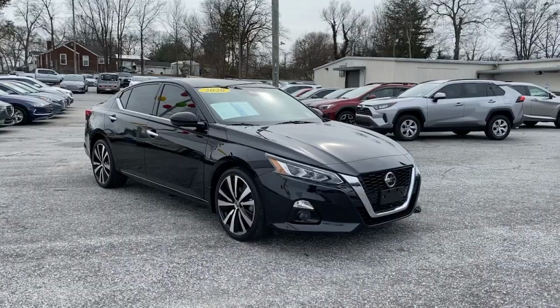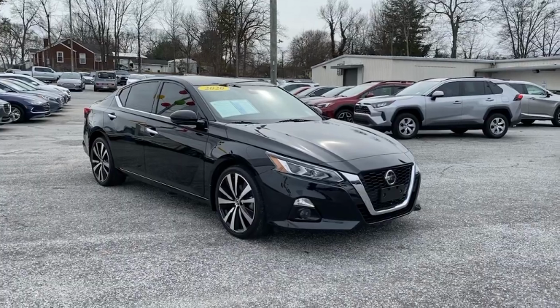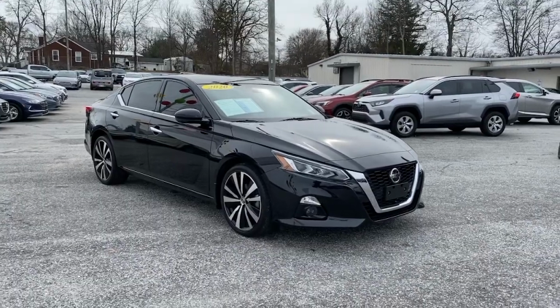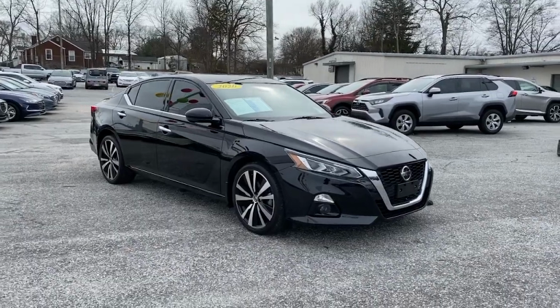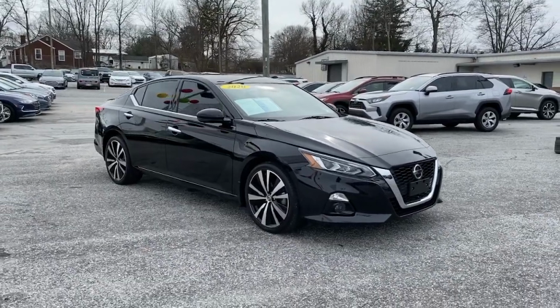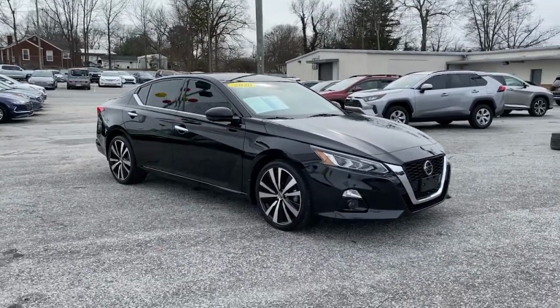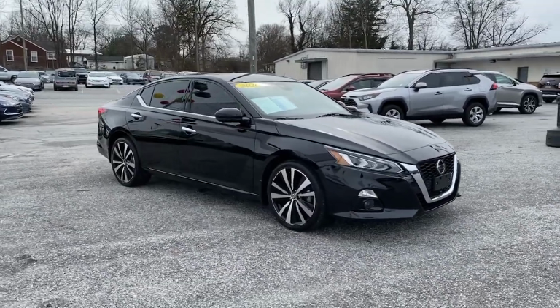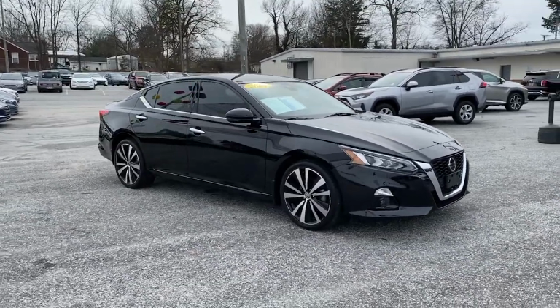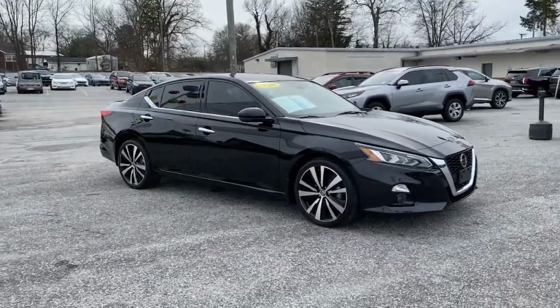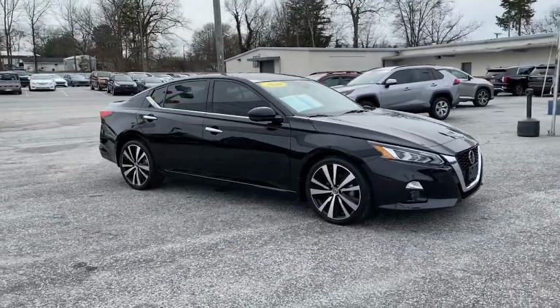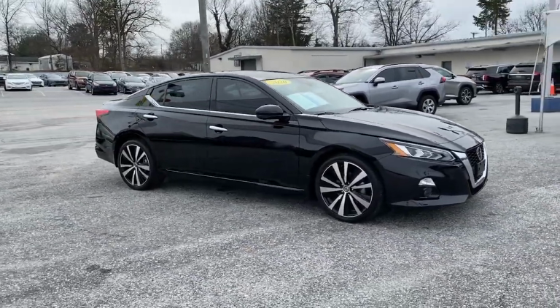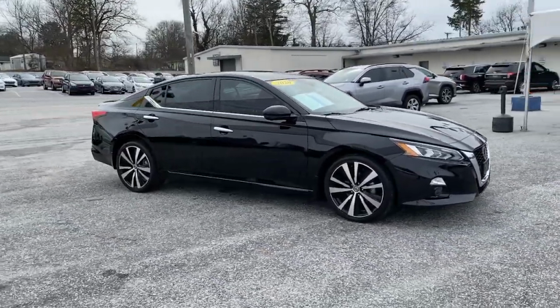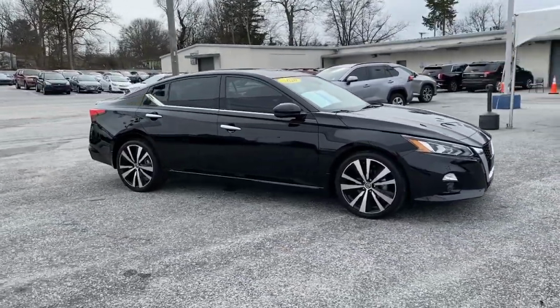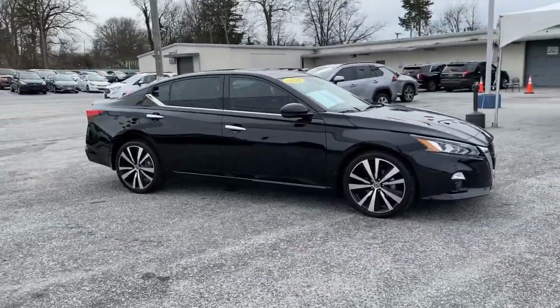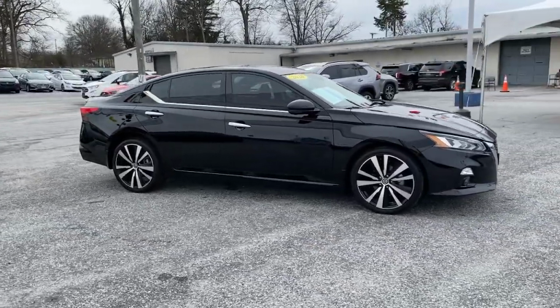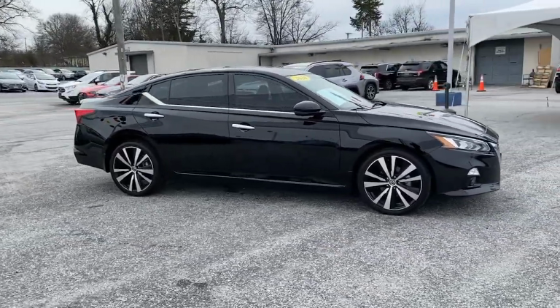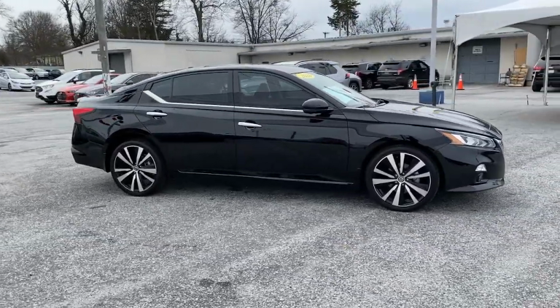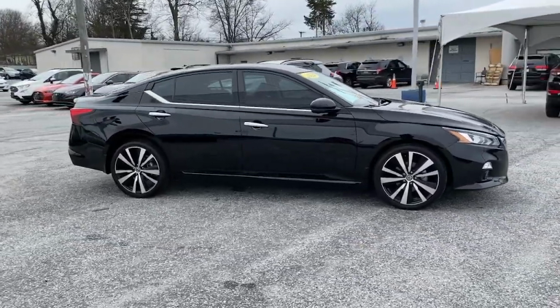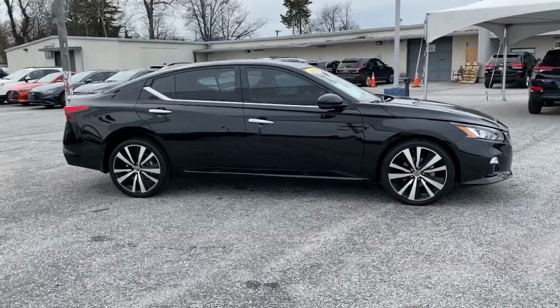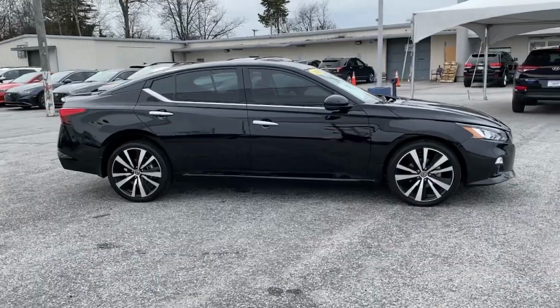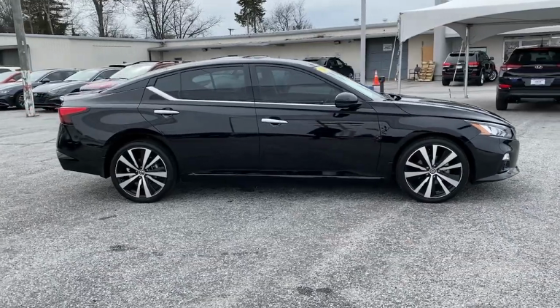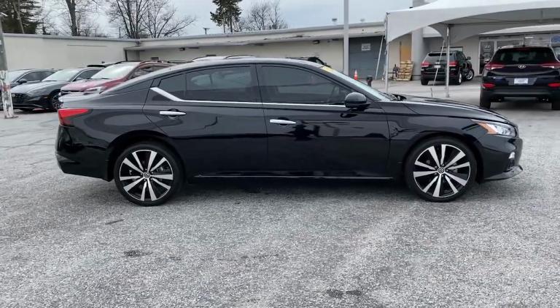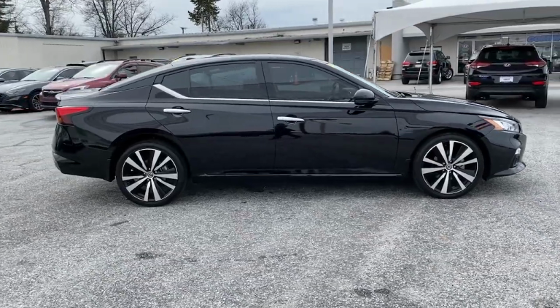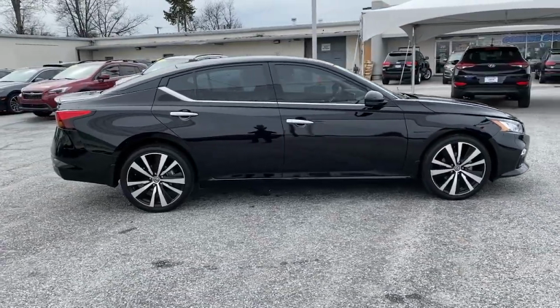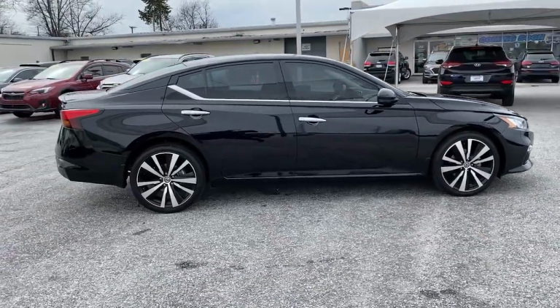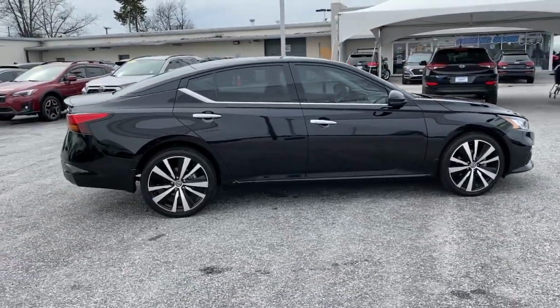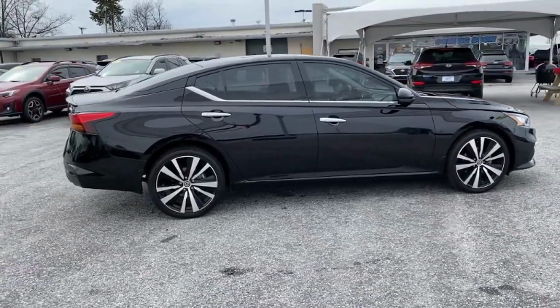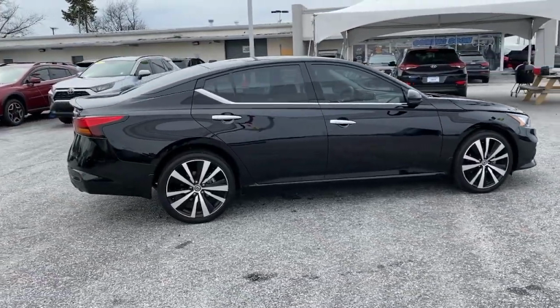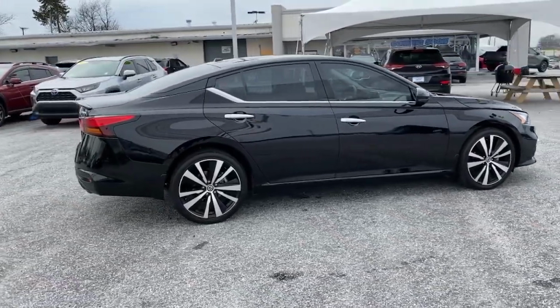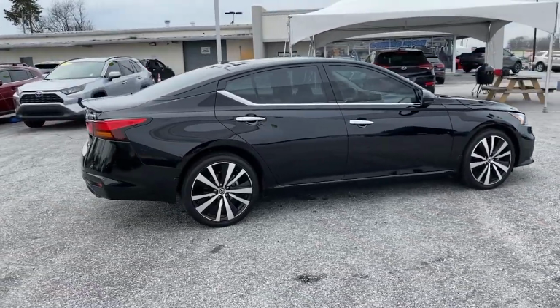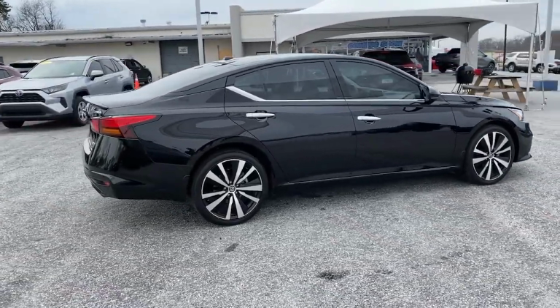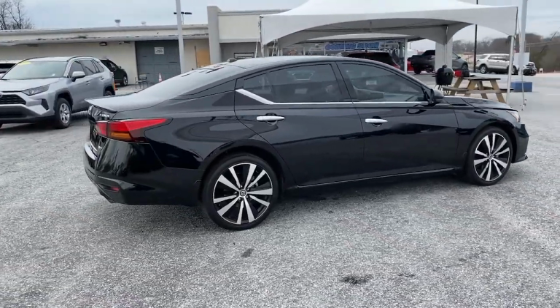Get into the 2020 Nissan Altima. This vehicle still has fewer than 35,000 miles on the clock, so it won't last long.